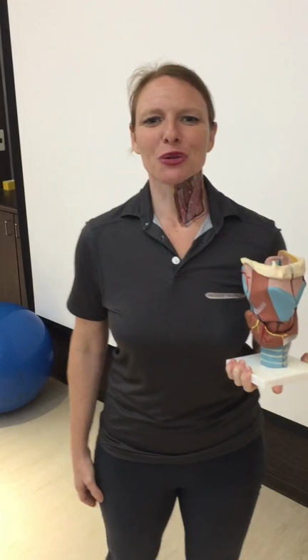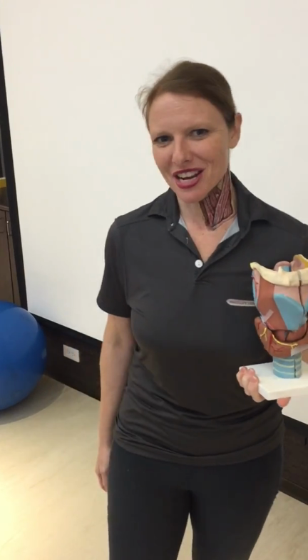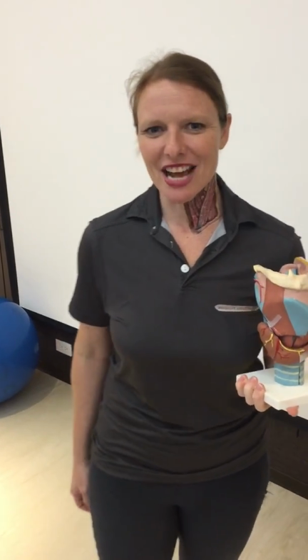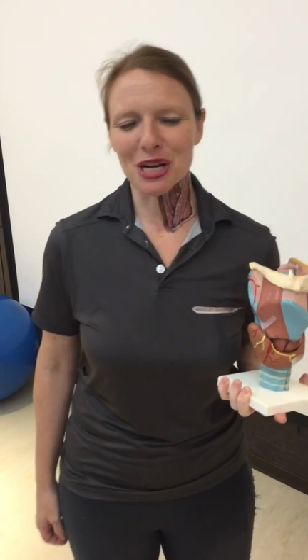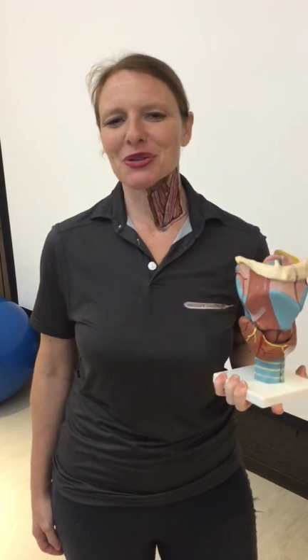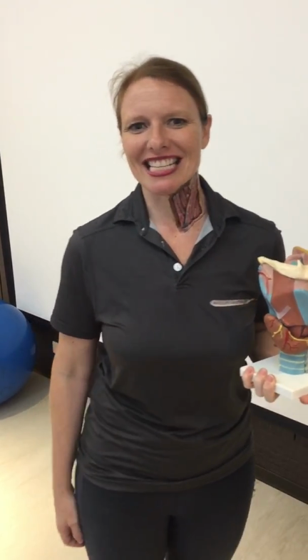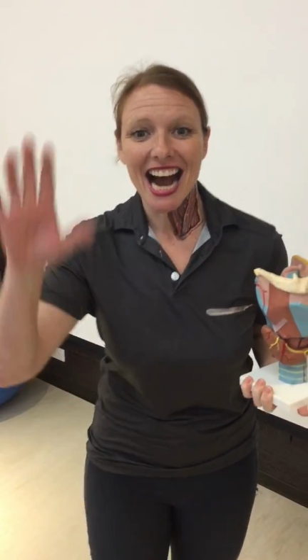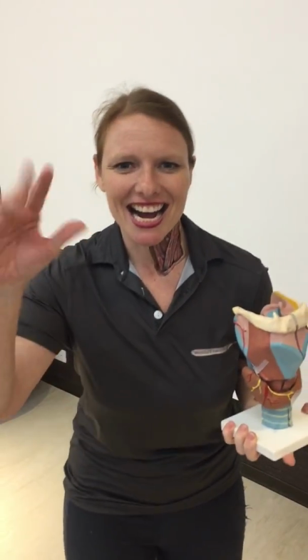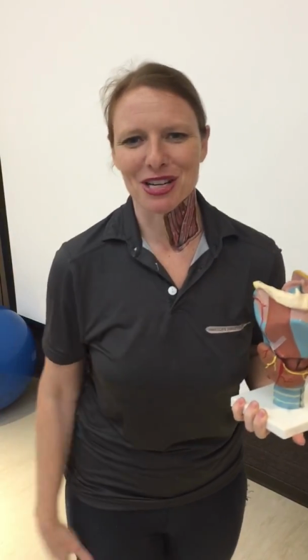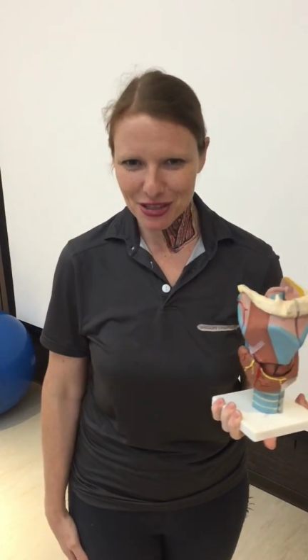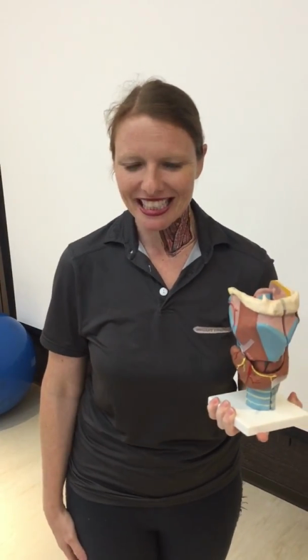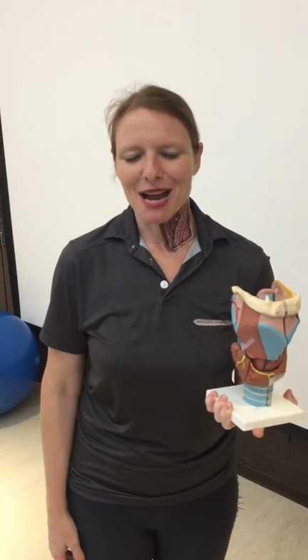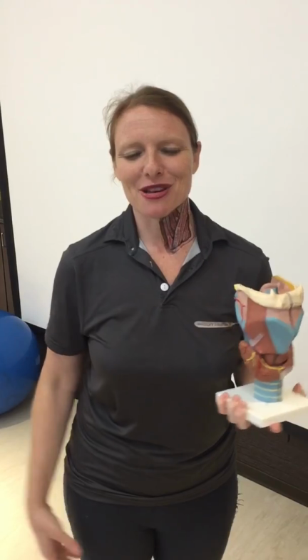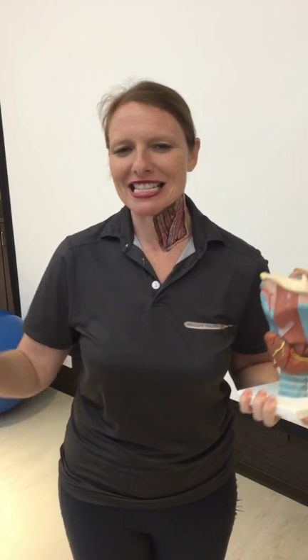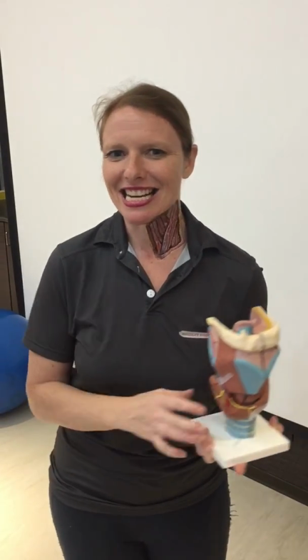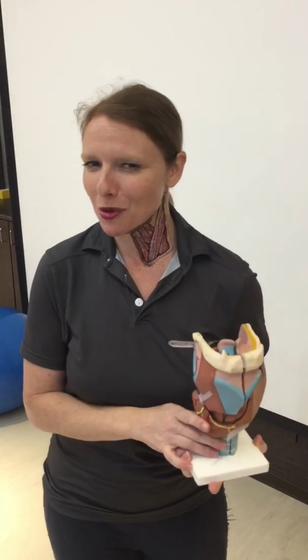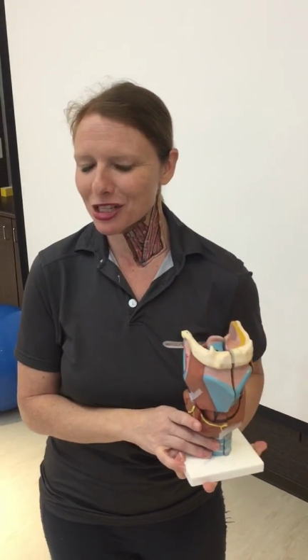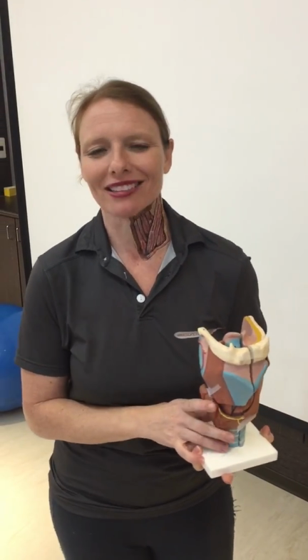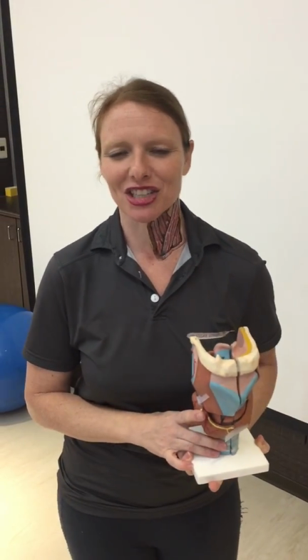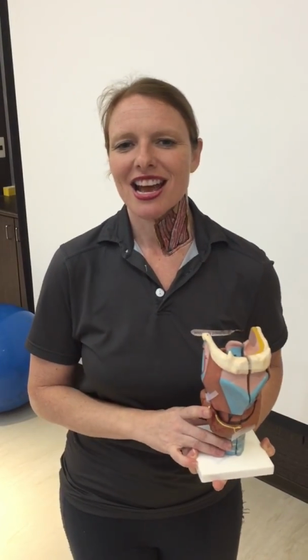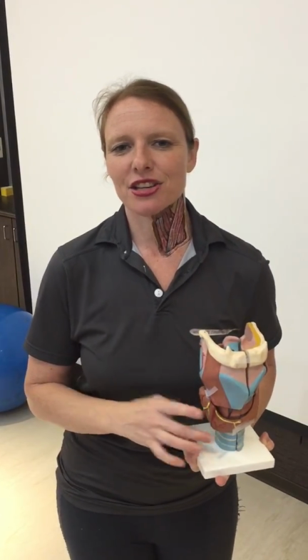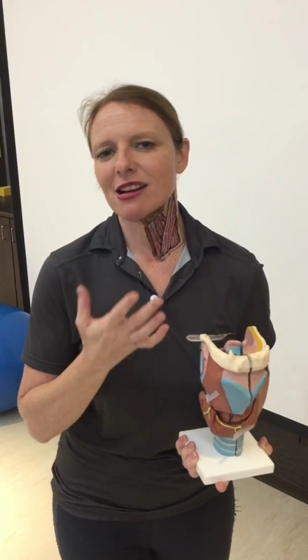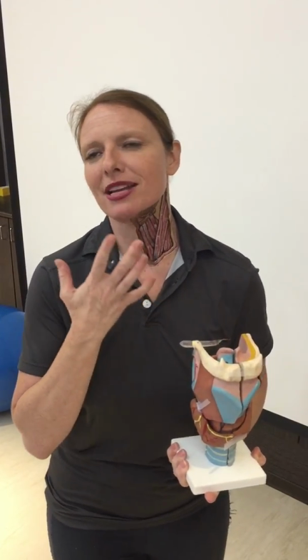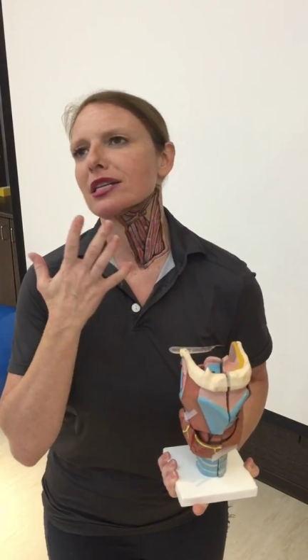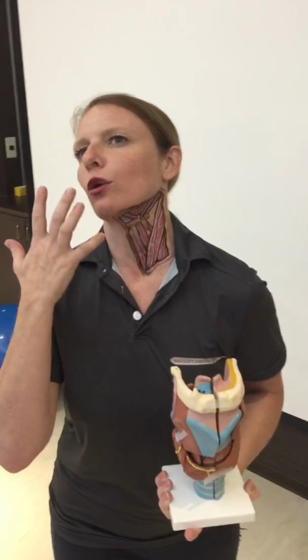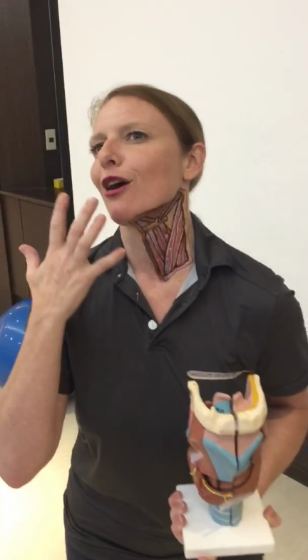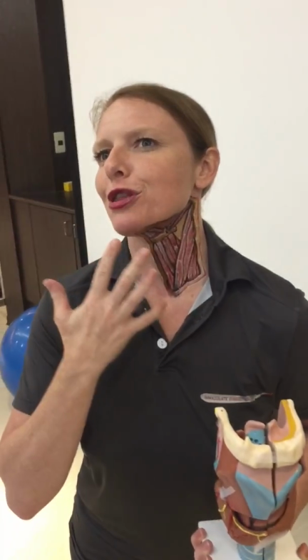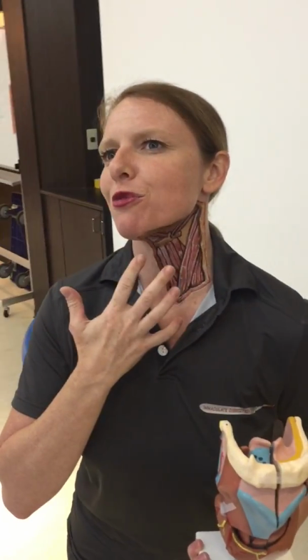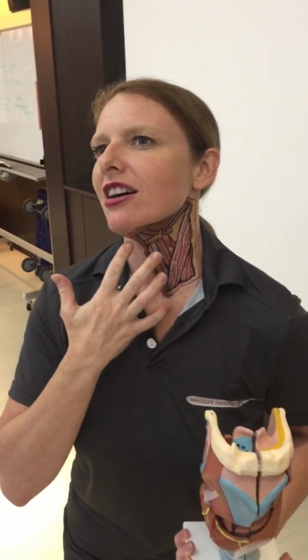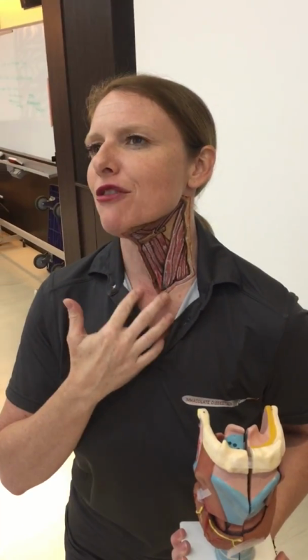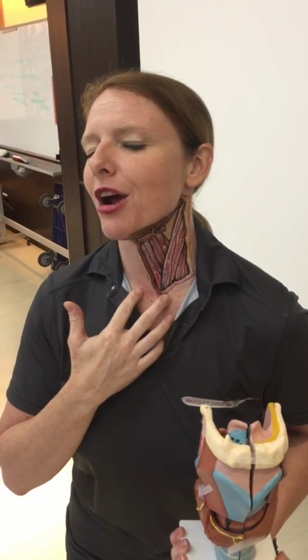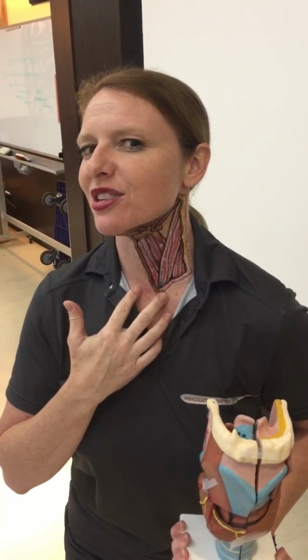Duly Noted, 7-22-2018. Hi, I'm Dr. Kathy Dooley. I'm here in the amazing Taiwan teaching Immaculate Dissection, and as you can see I've been painted by Danny Quirk for the supra and infrahyoid muscles.